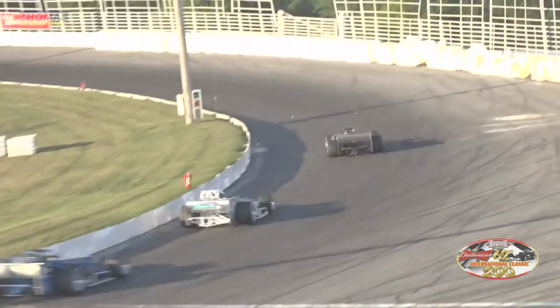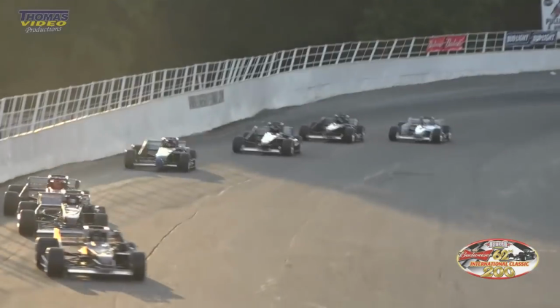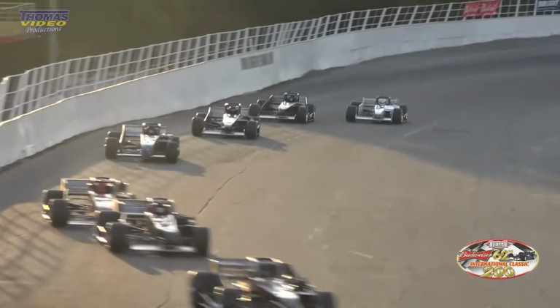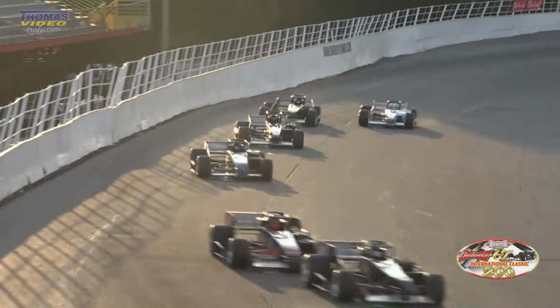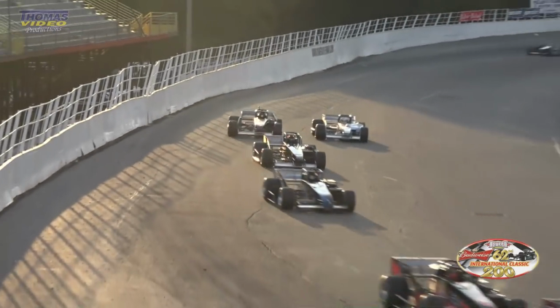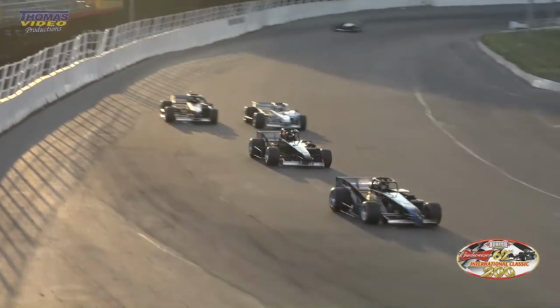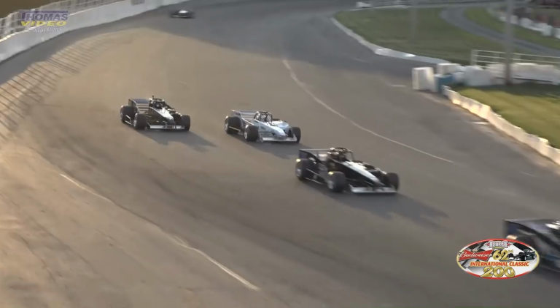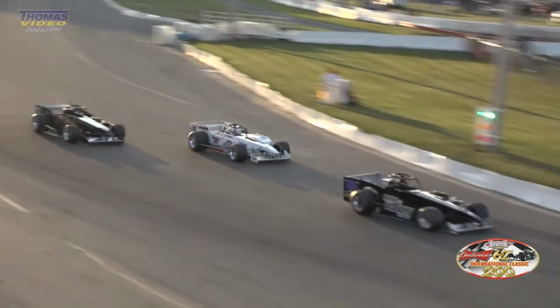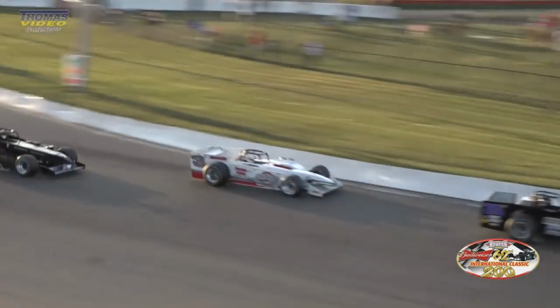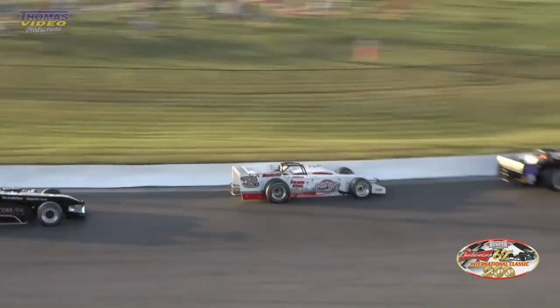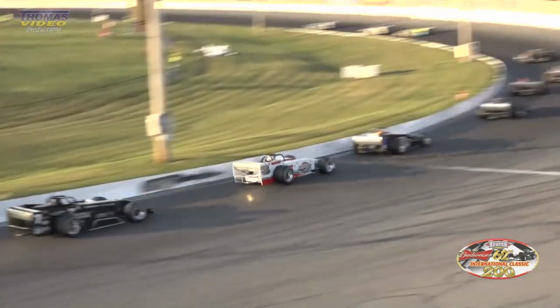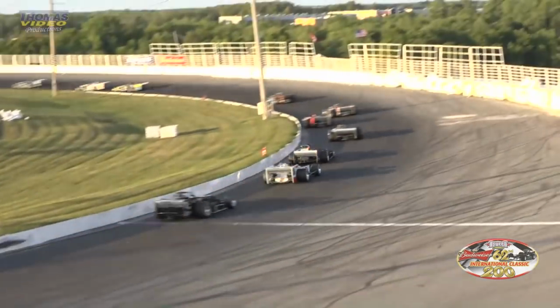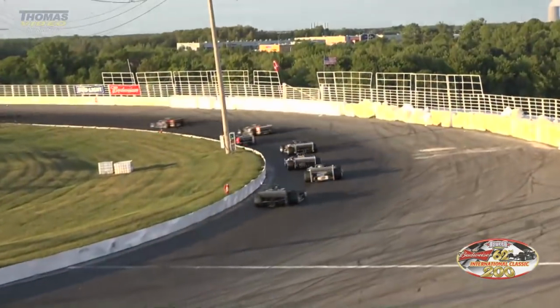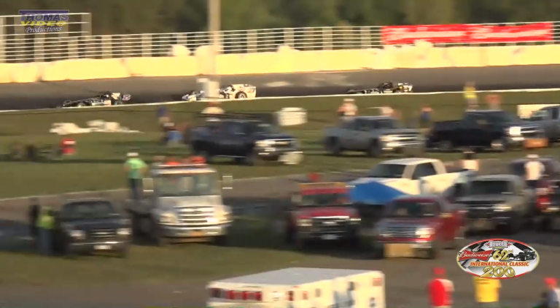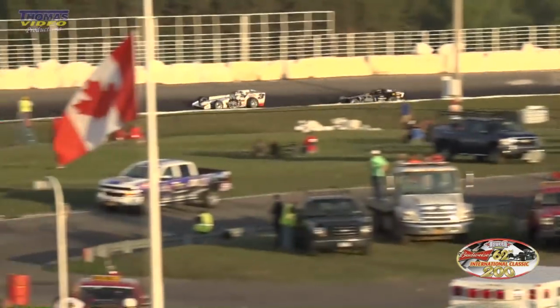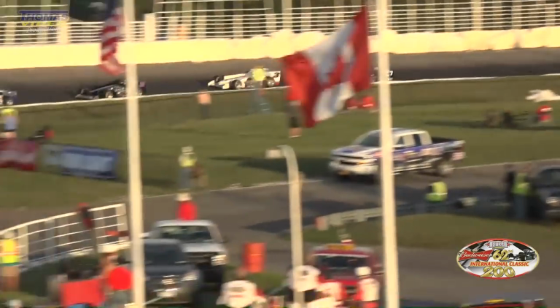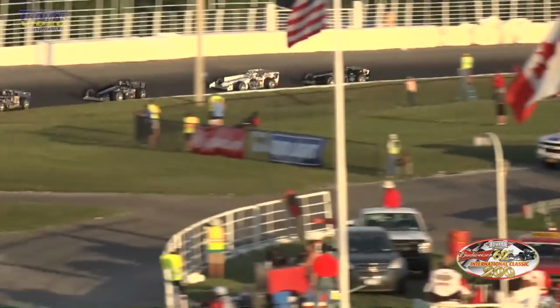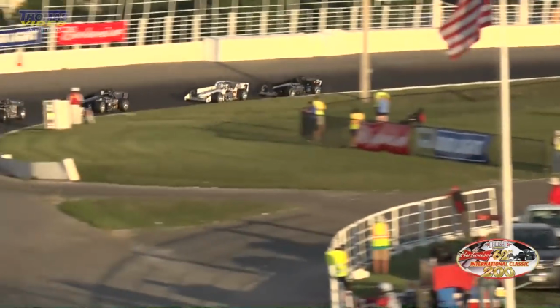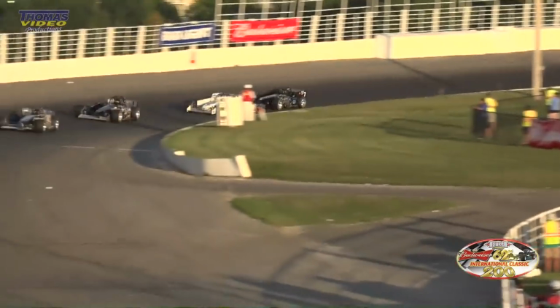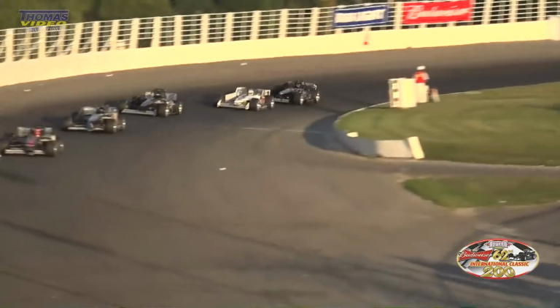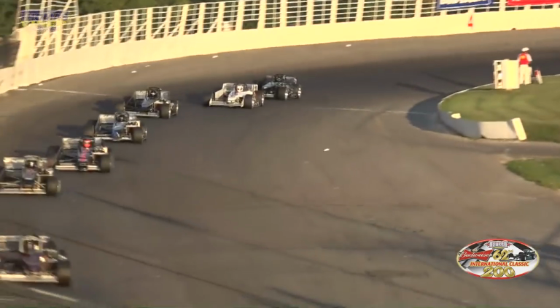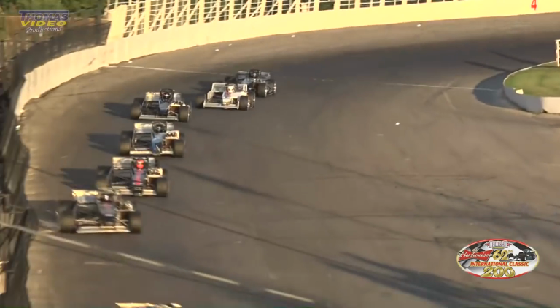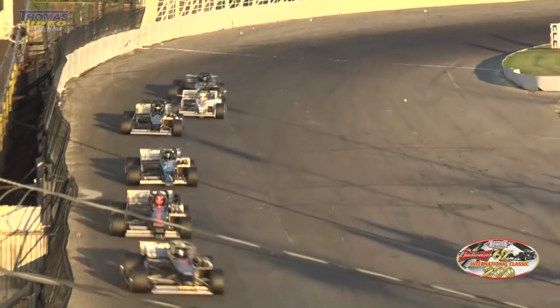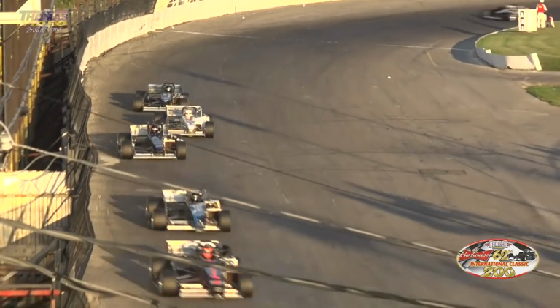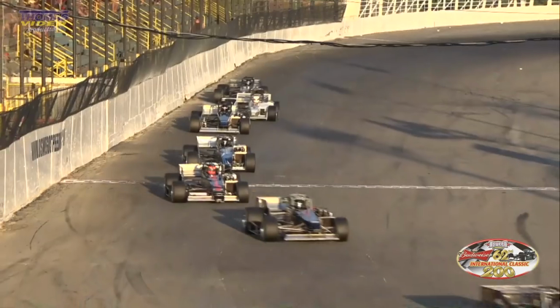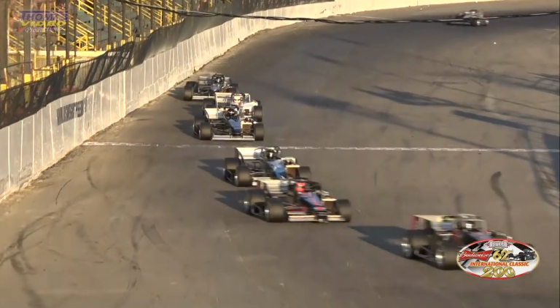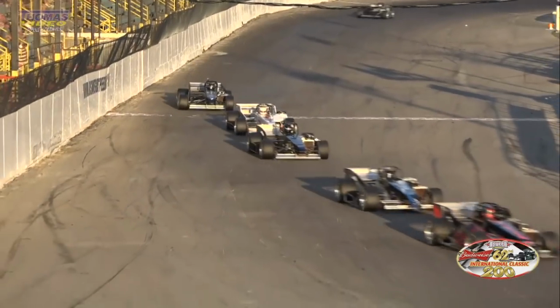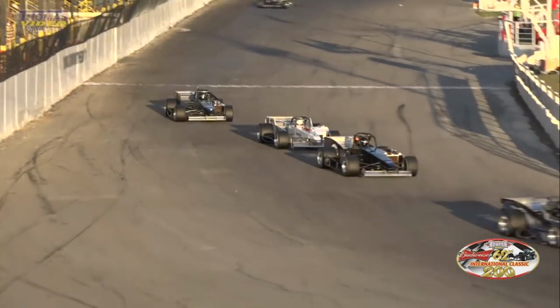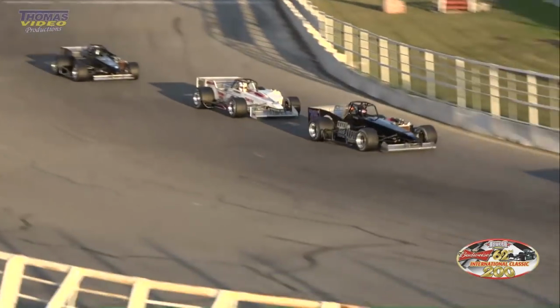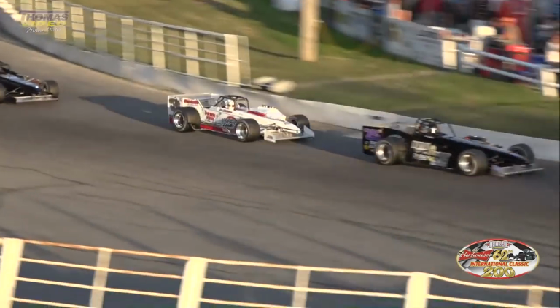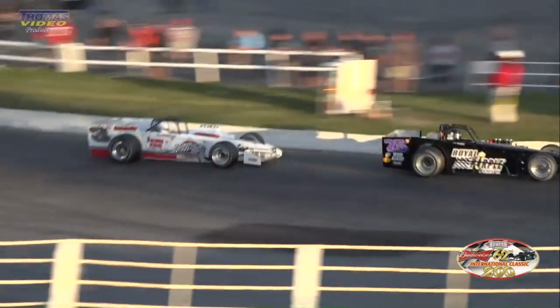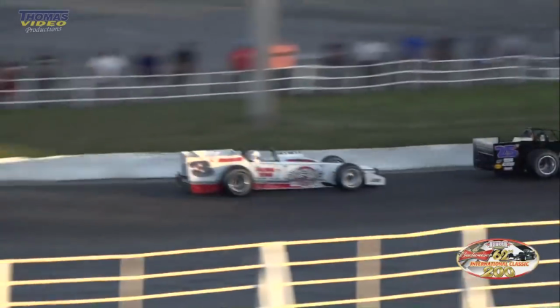Down in the corner, here is Didero again. He drops down to the inside. We've got a new leader going down into turn number three — Didero in the three car, working the inside. Didero now your leader.